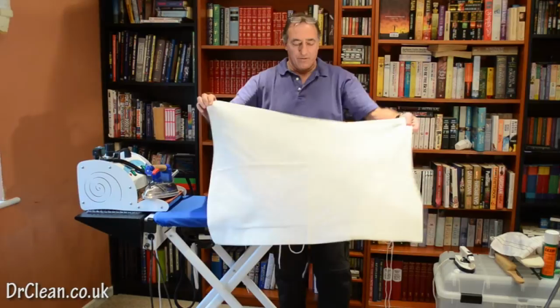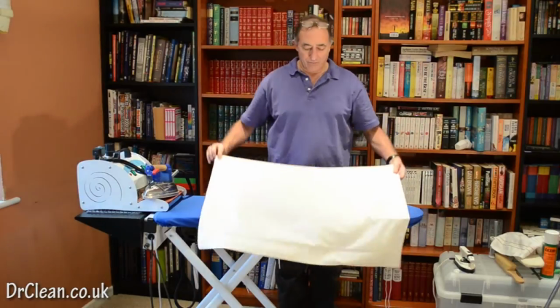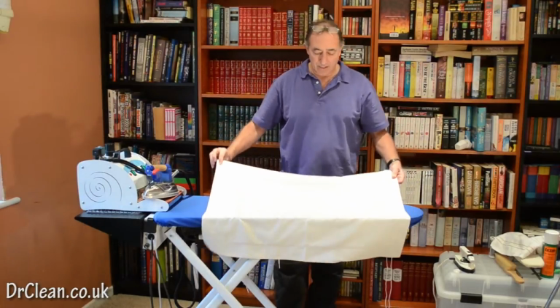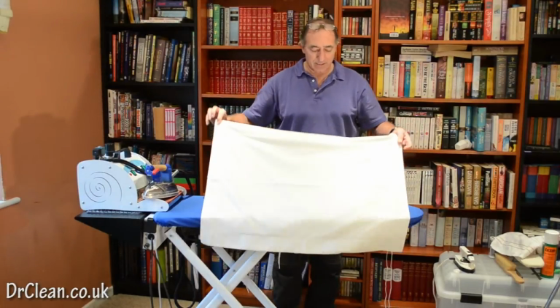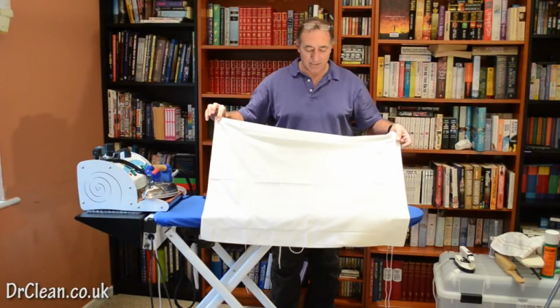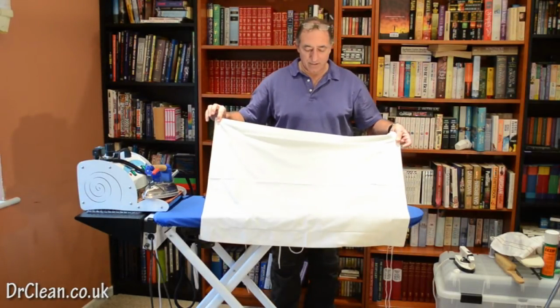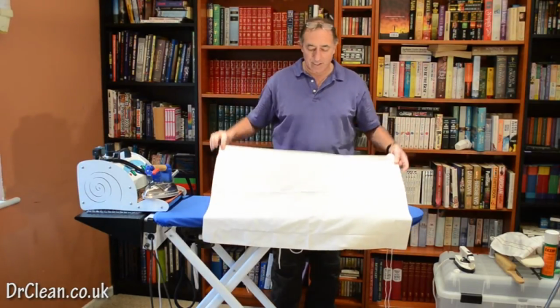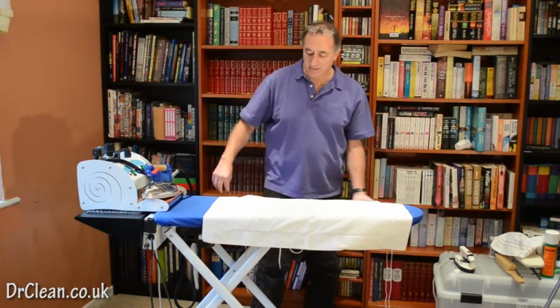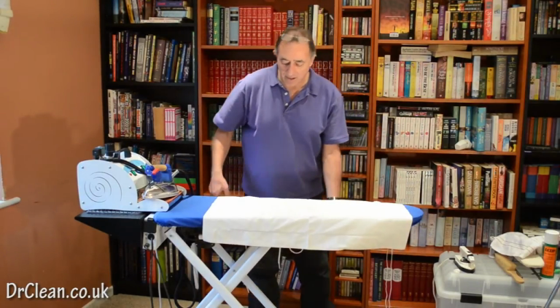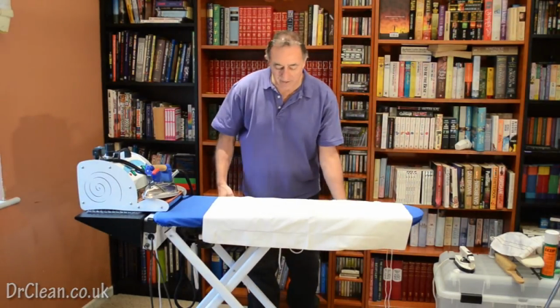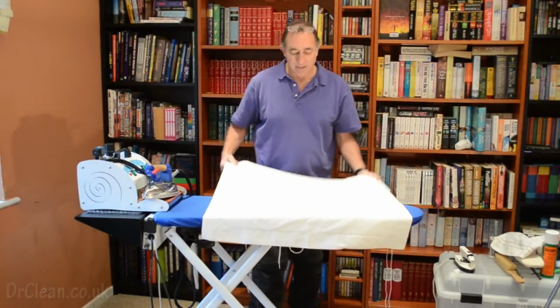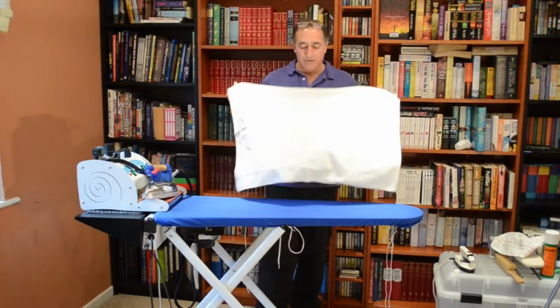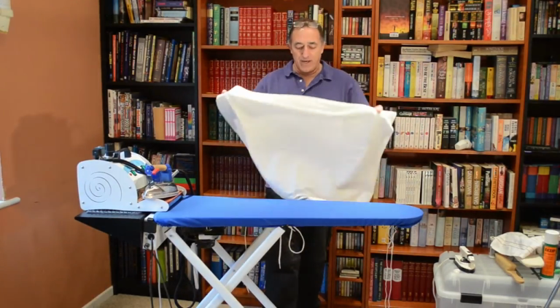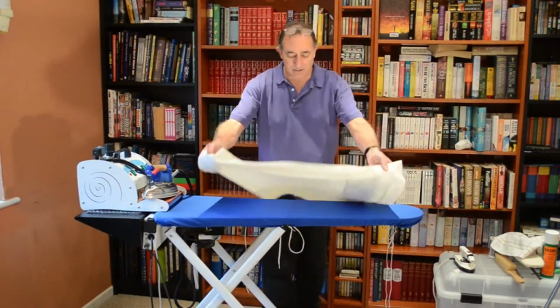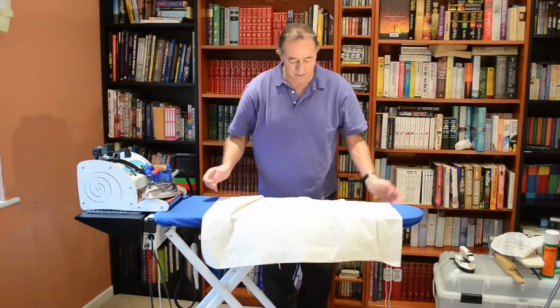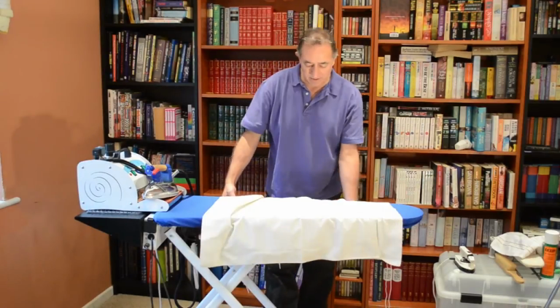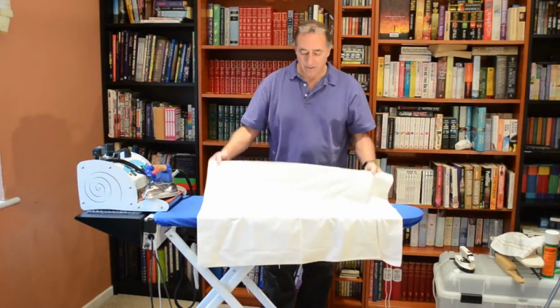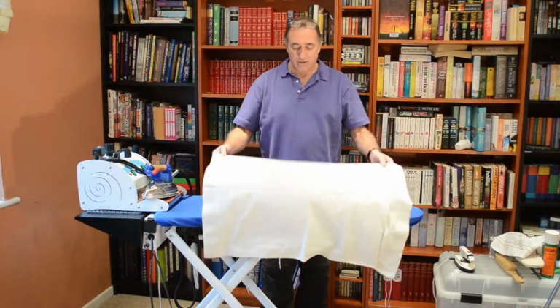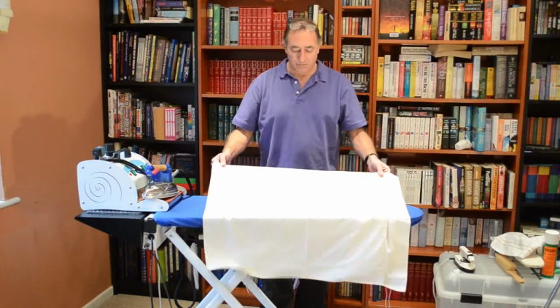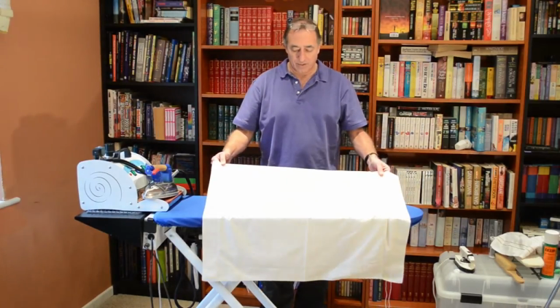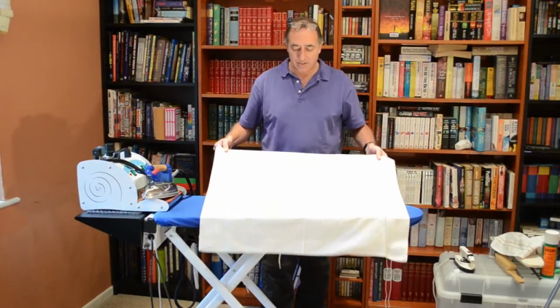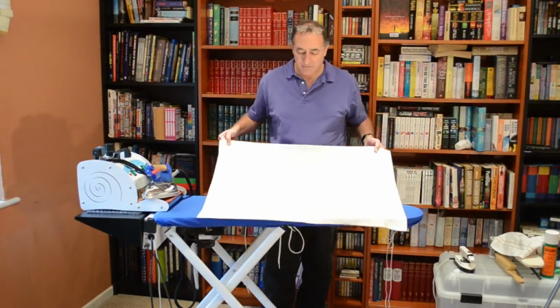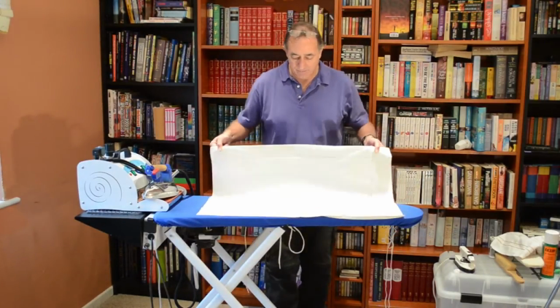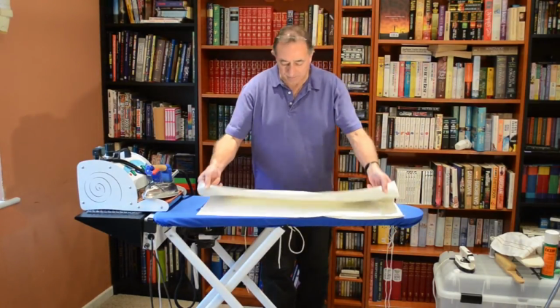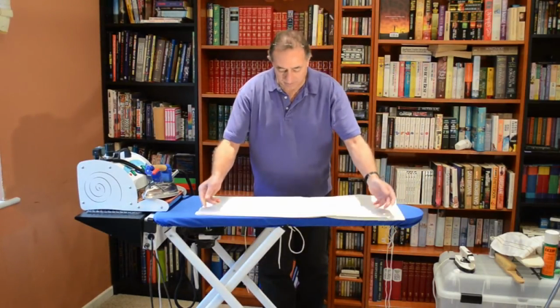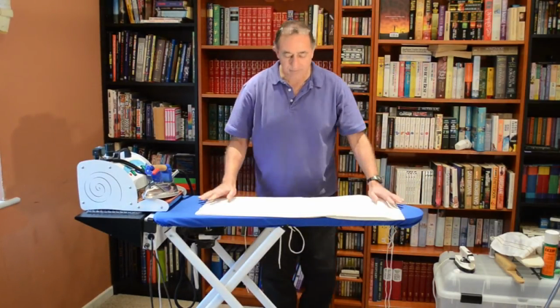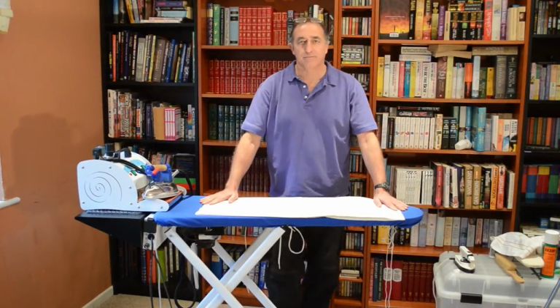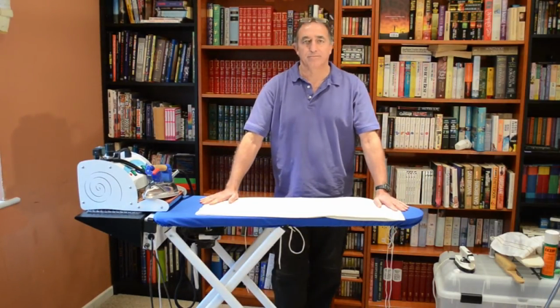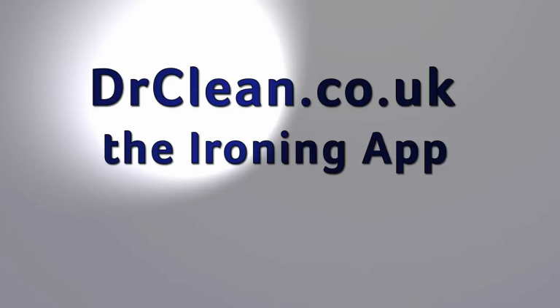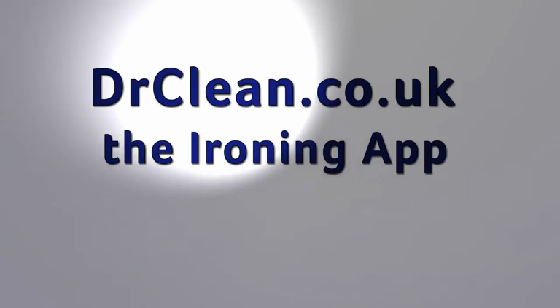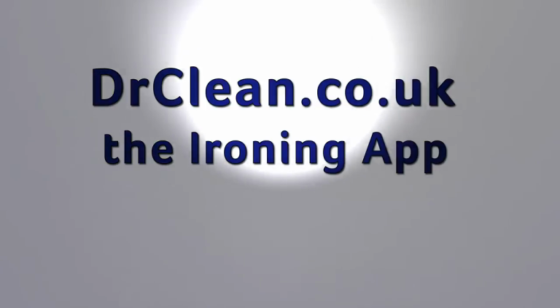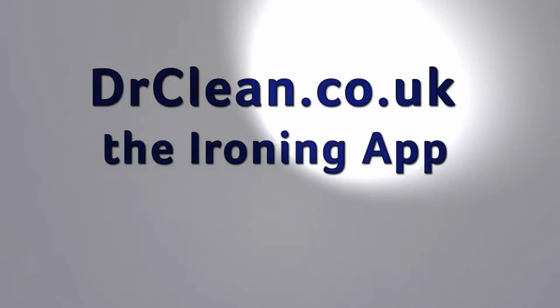There we go — have a really nice pillowcase ironed in effect on both sides. We'll see you next time. Bye!